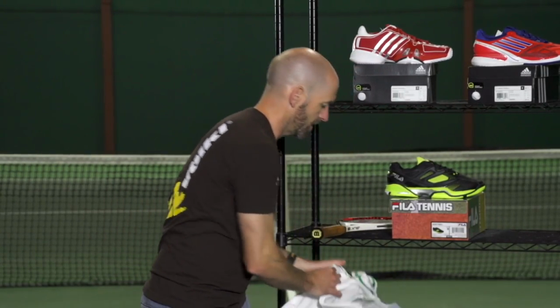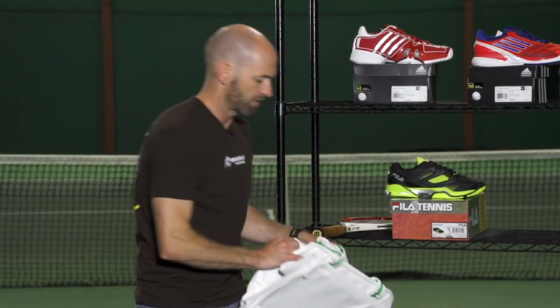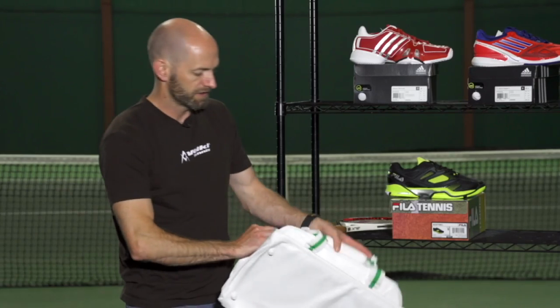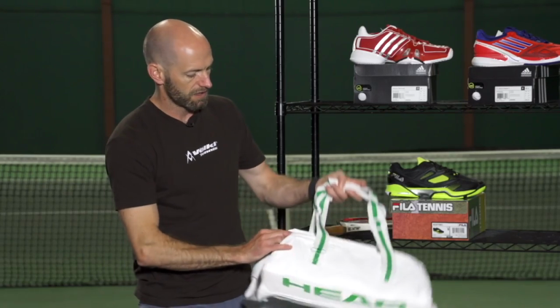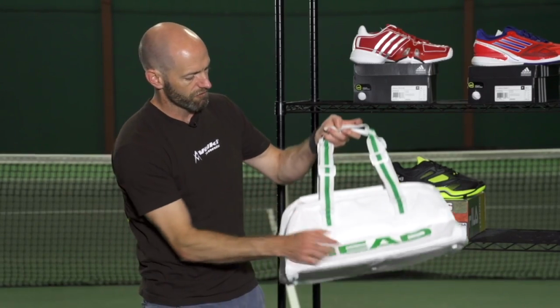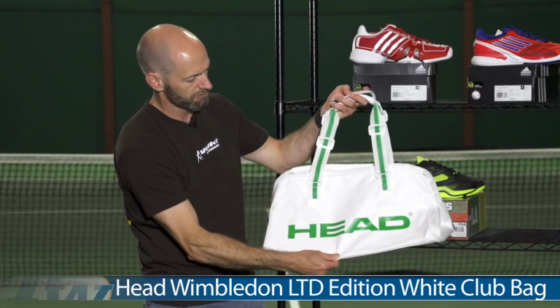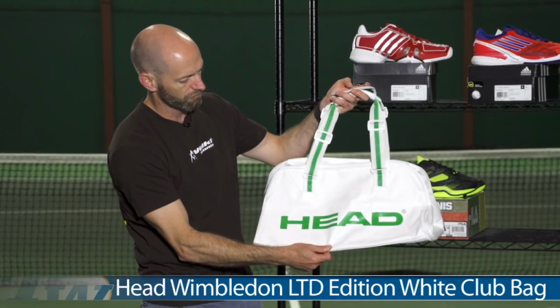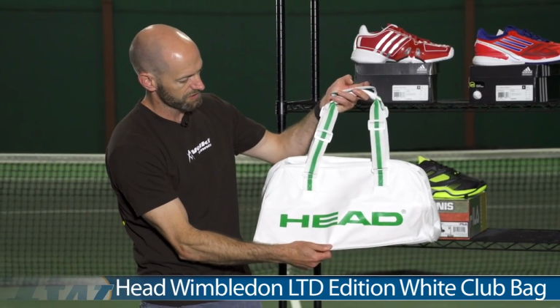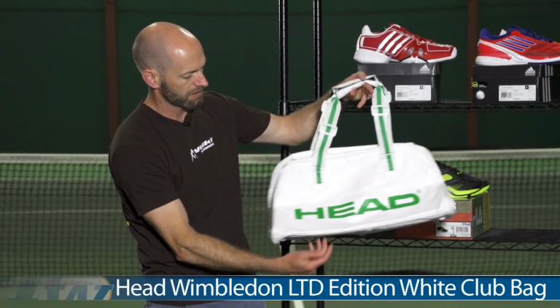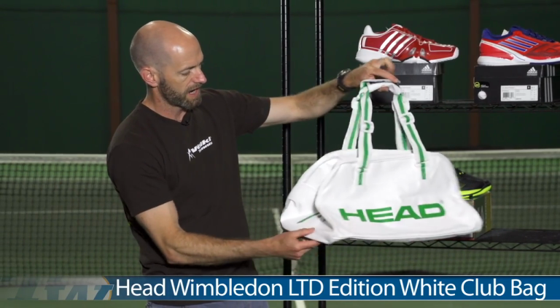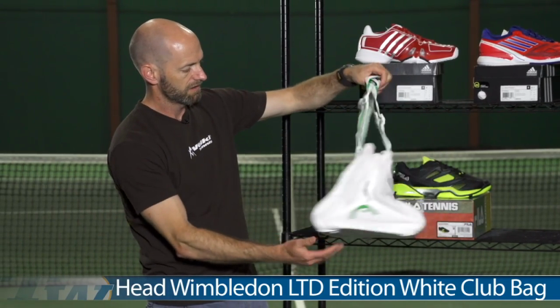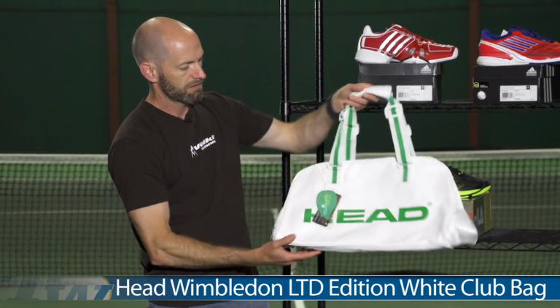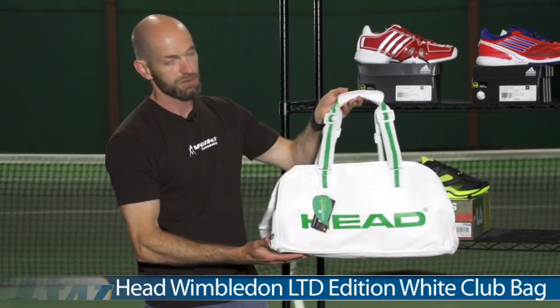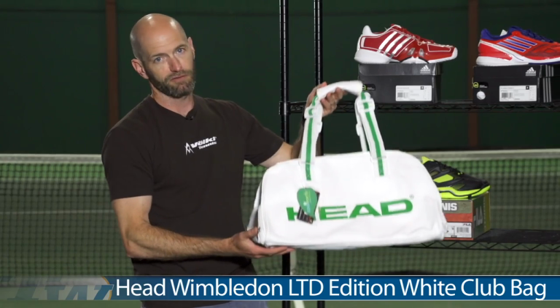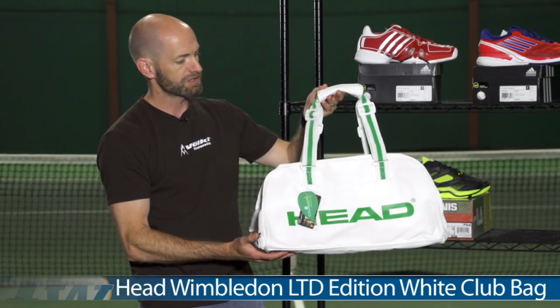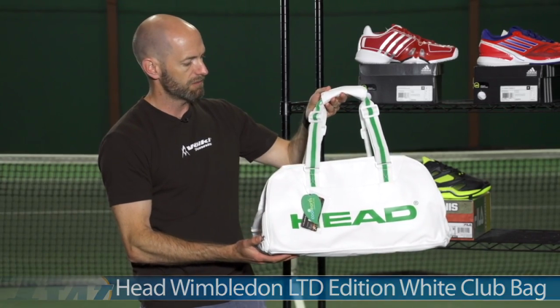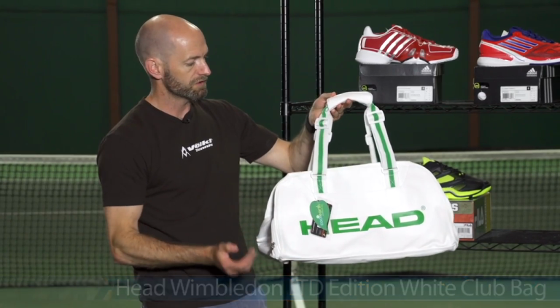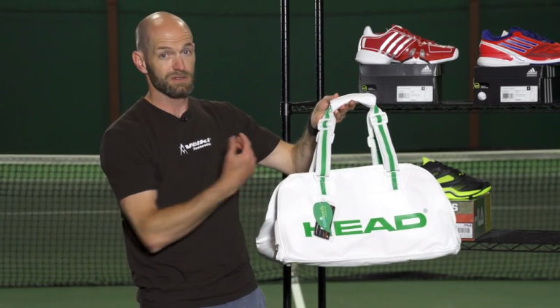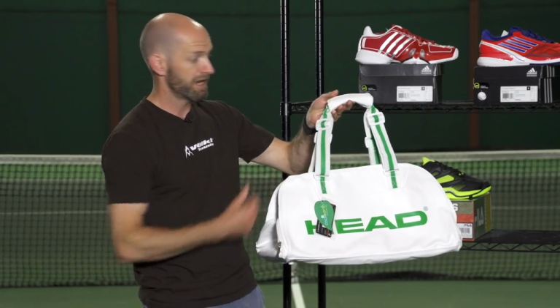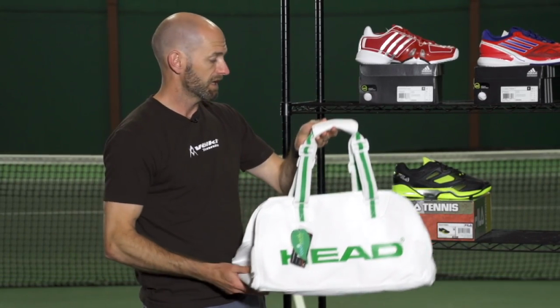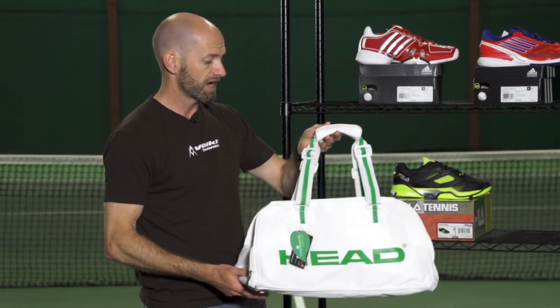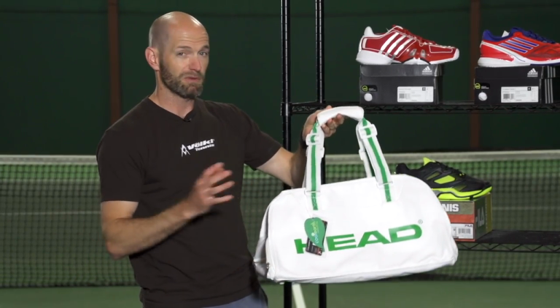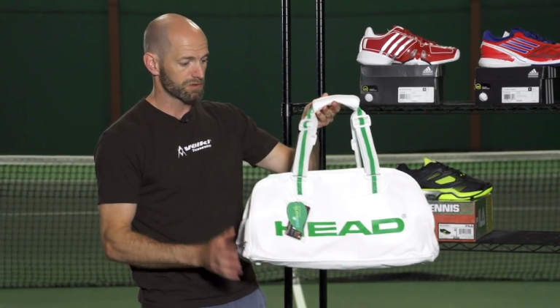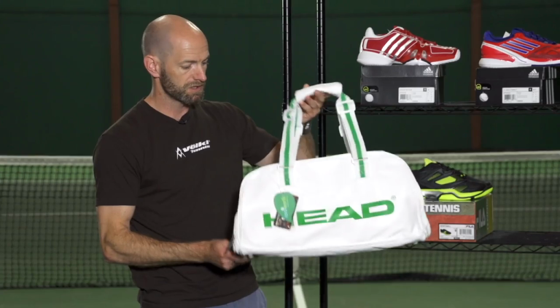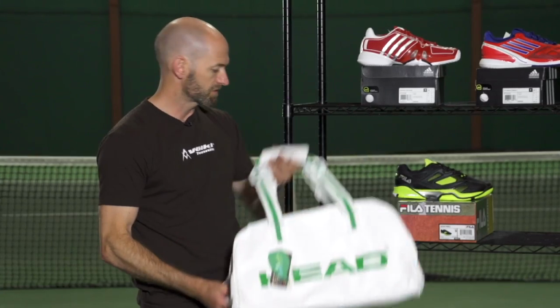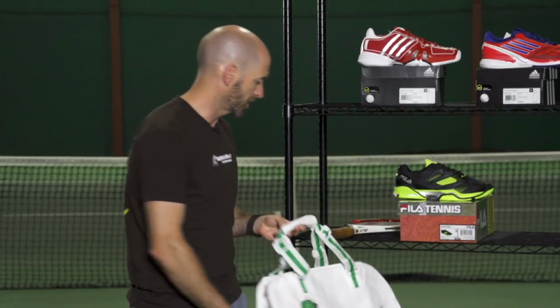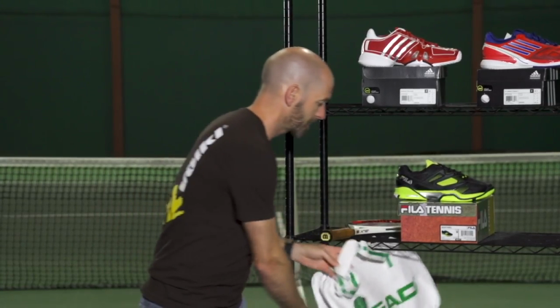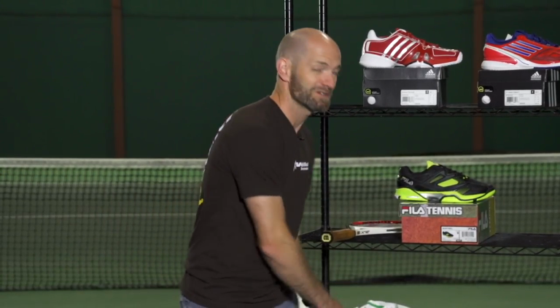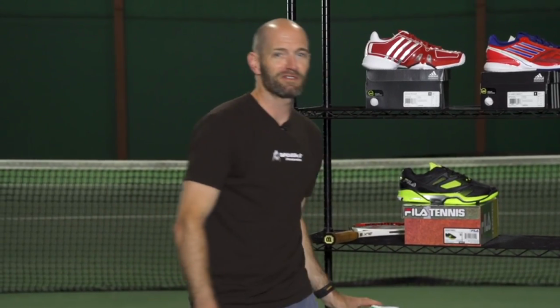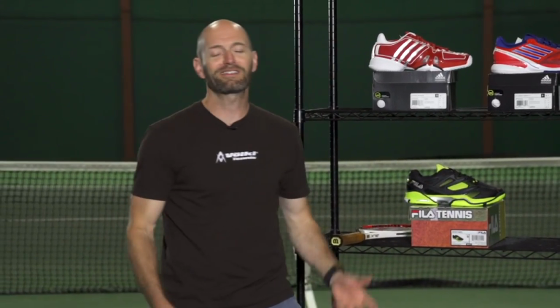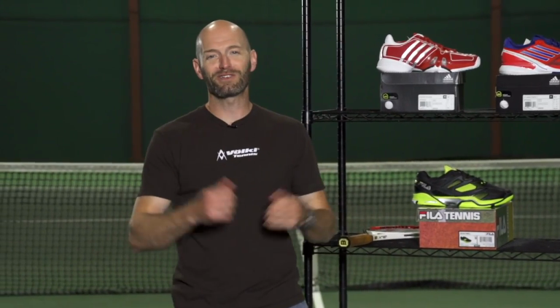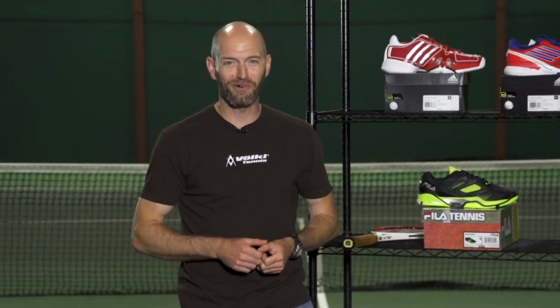I also love this really cool retro-styled club bag right here. It's perfect for rocking to the gym, or if you just want to supplement your racket bag with a little bit more storage, this is the way to go. That's all I got for this week — thank you so much for watching.